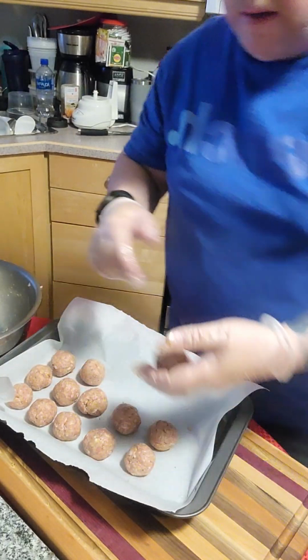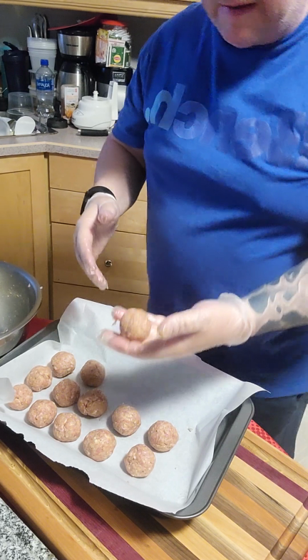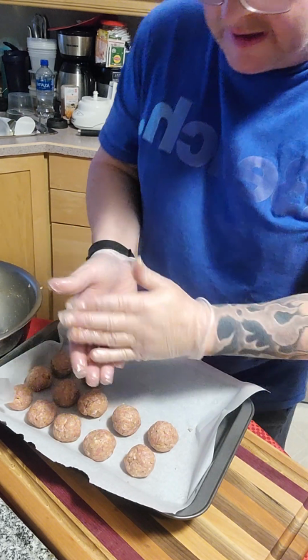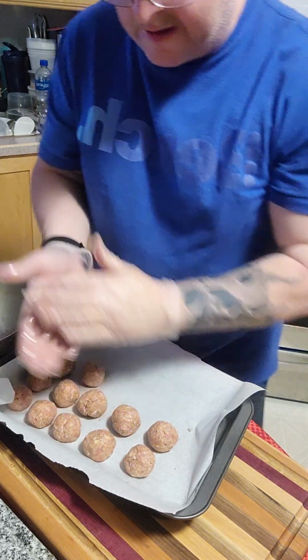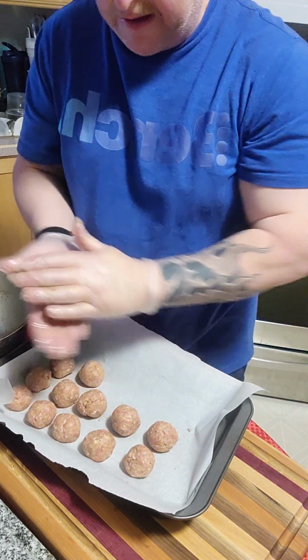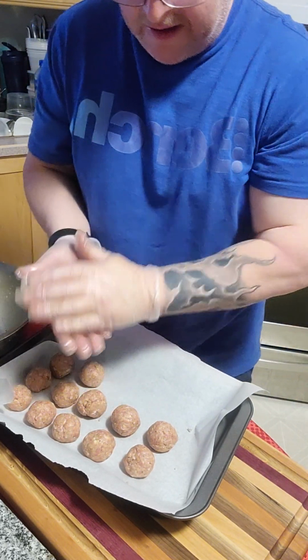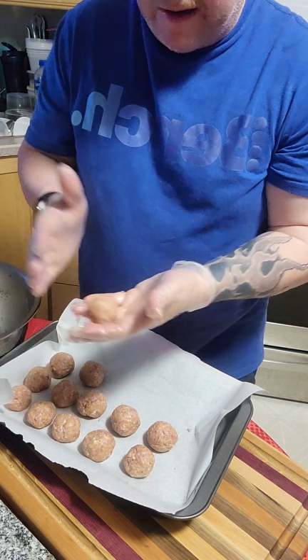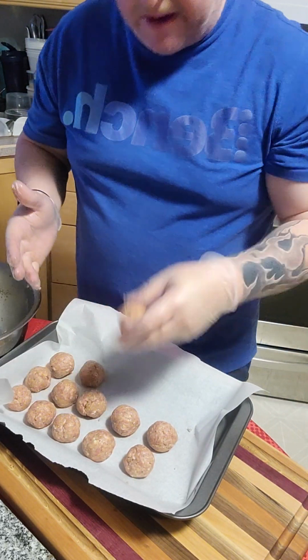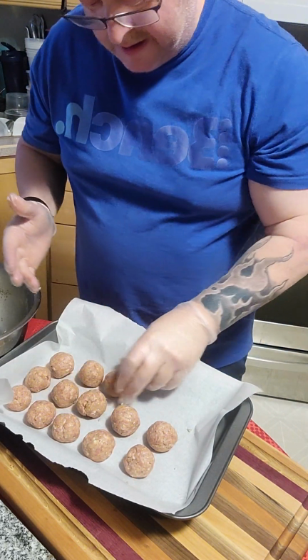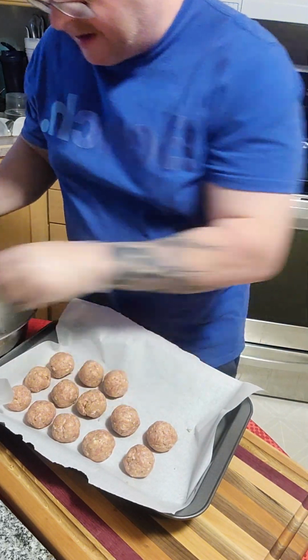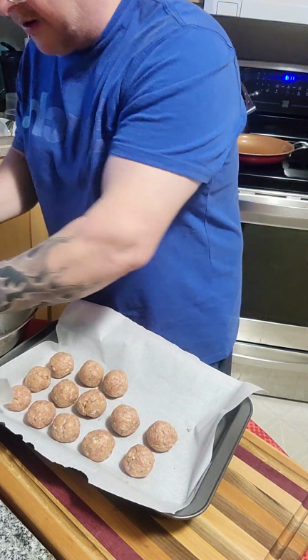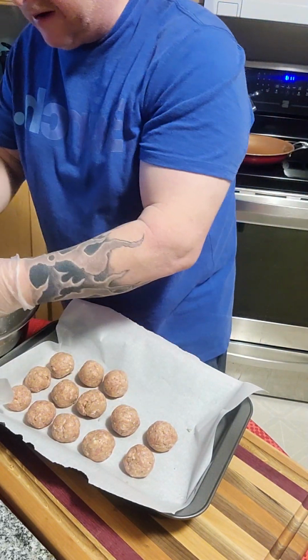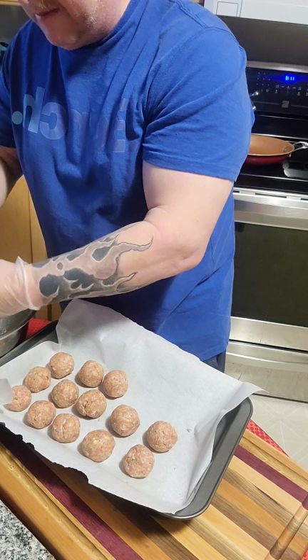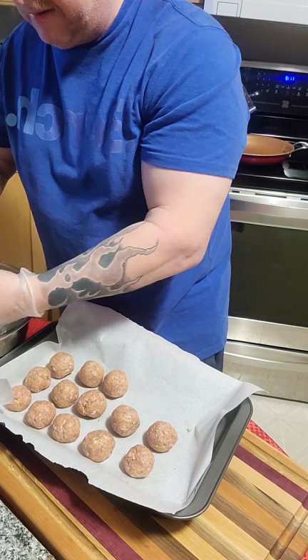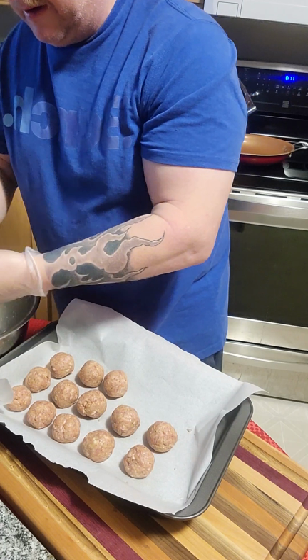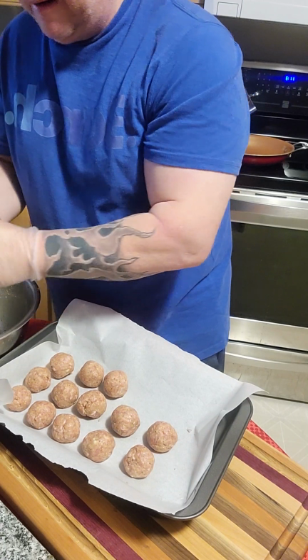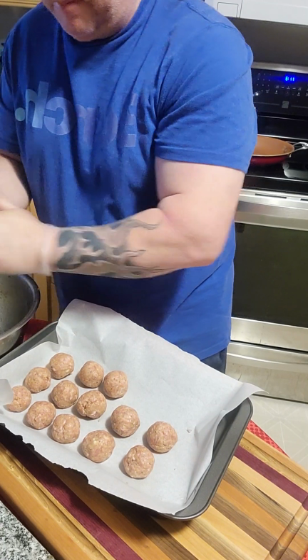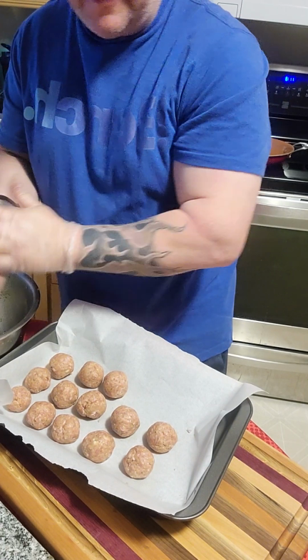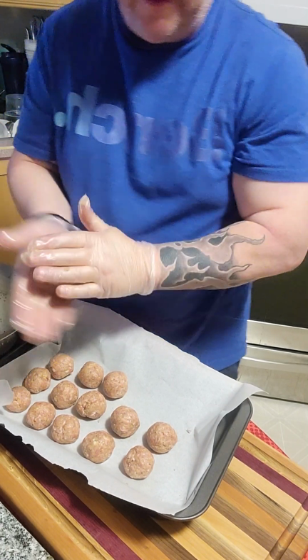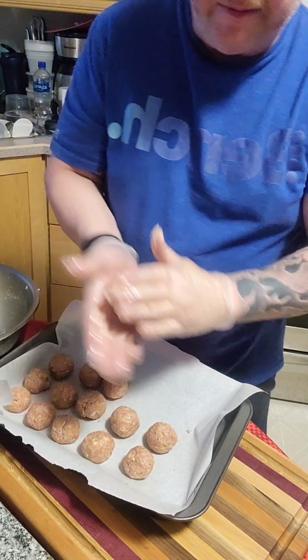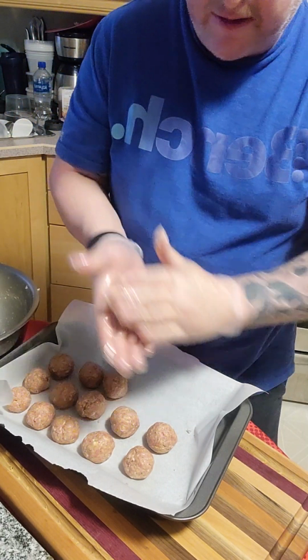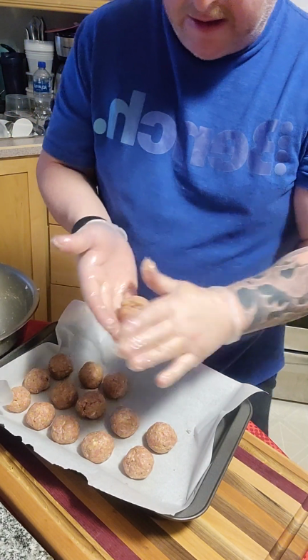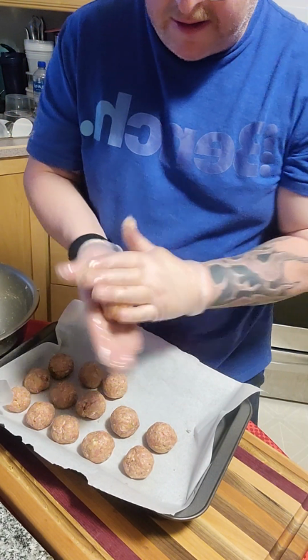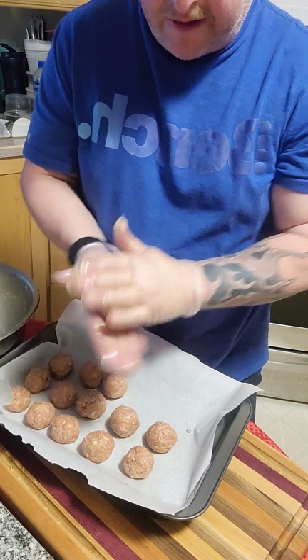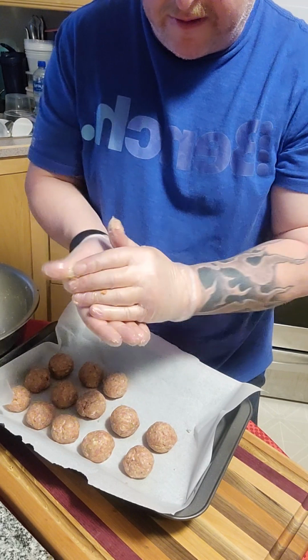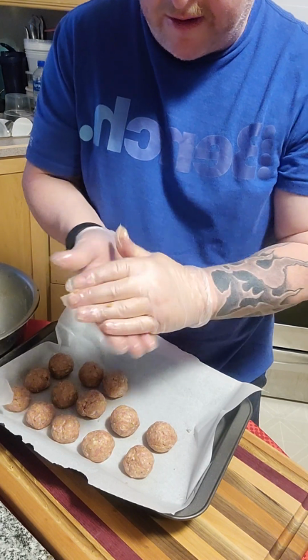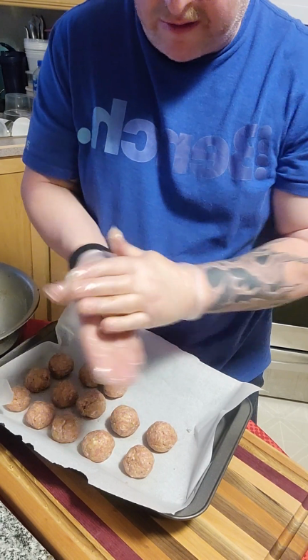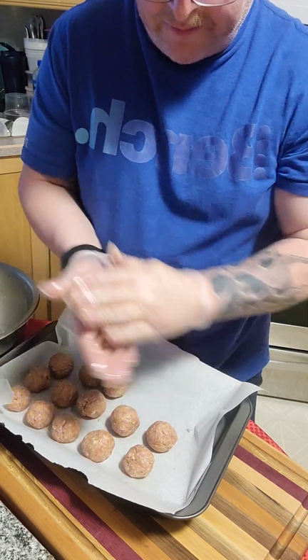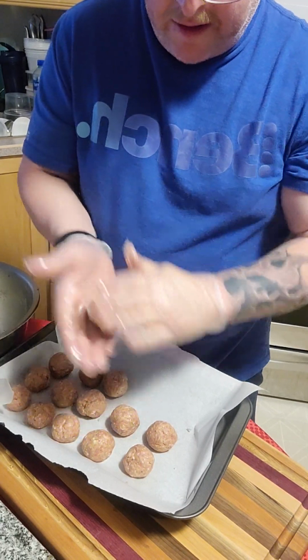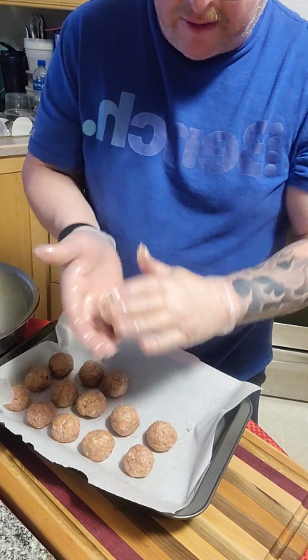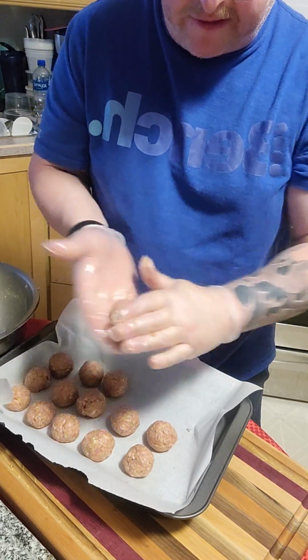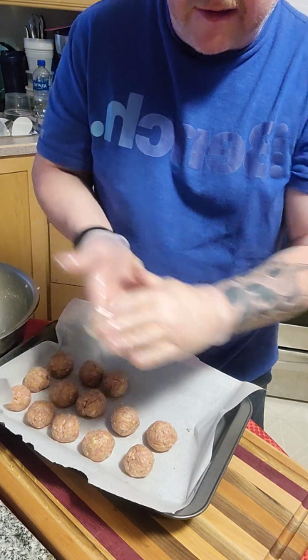As I said earlier, you can make any leftover pork into a meatball. Pinch a piece off and then just form it into a ball. Right about golf ball size is good.